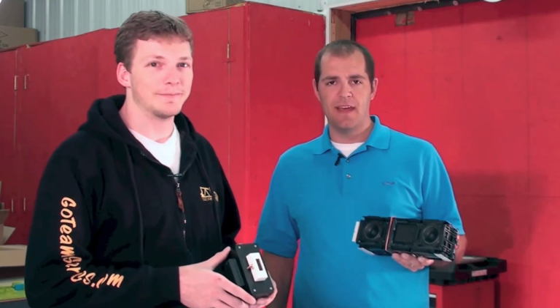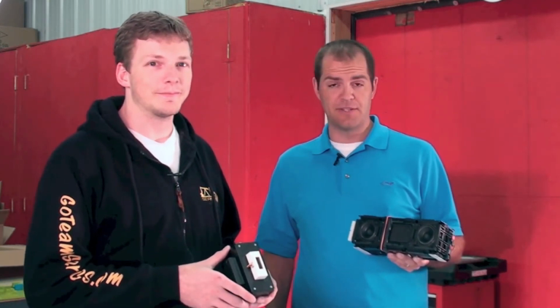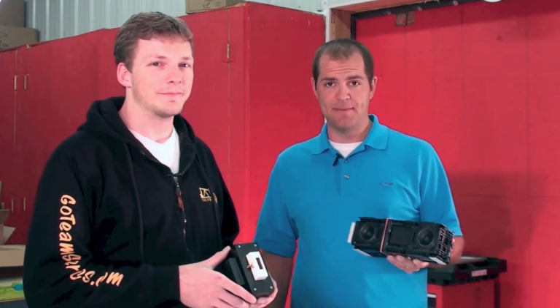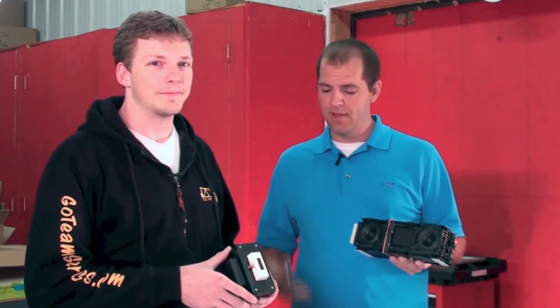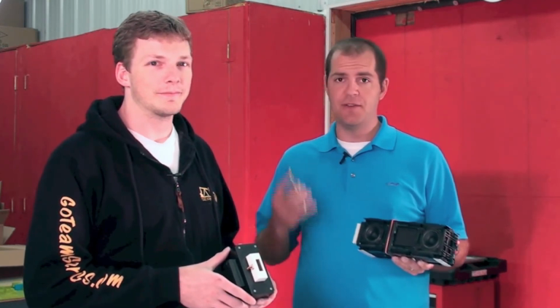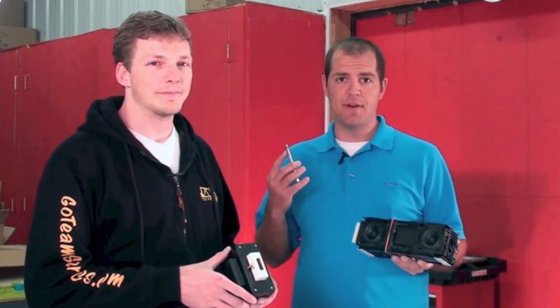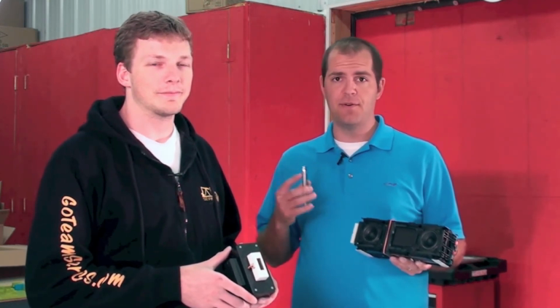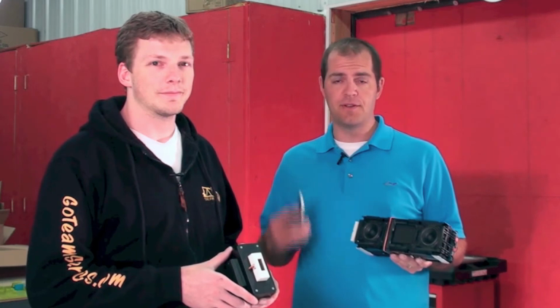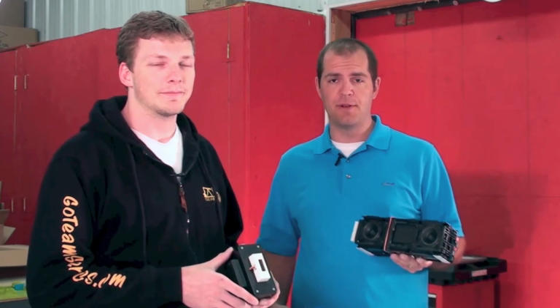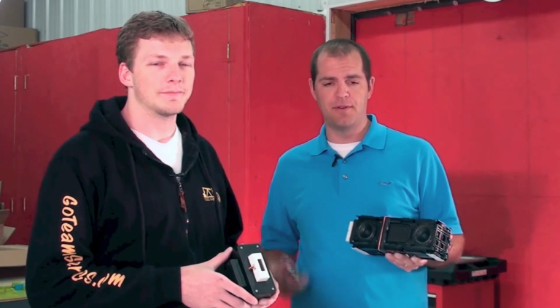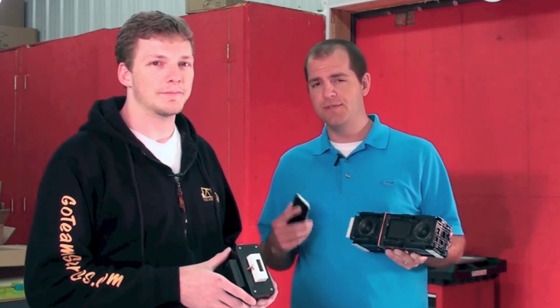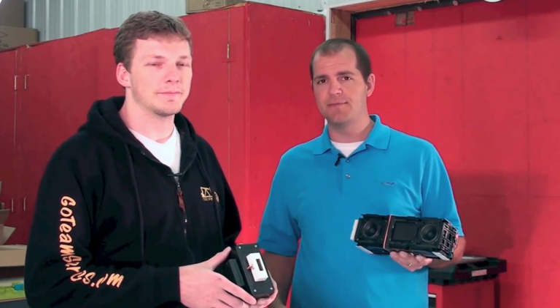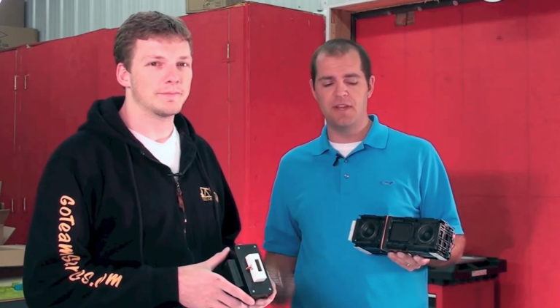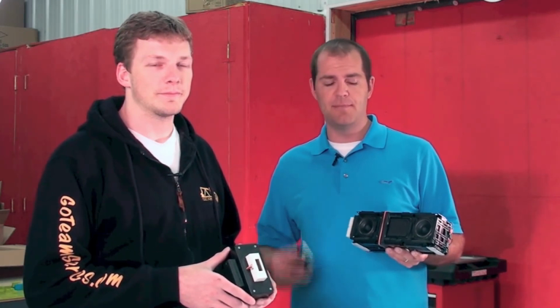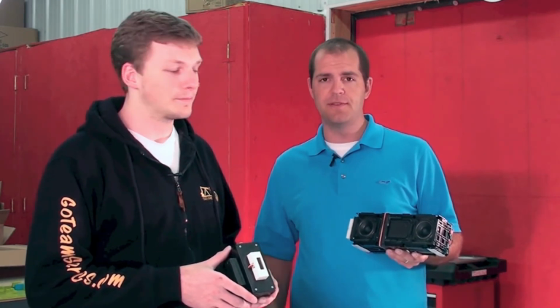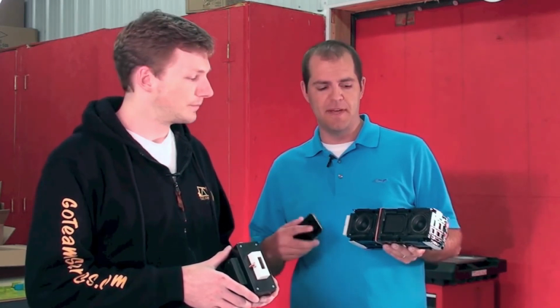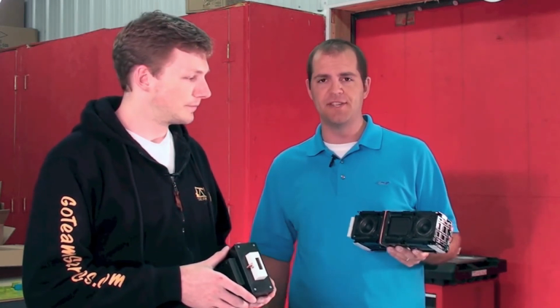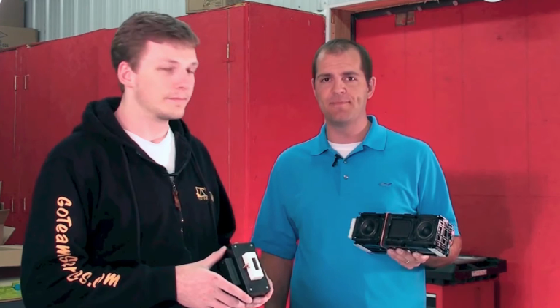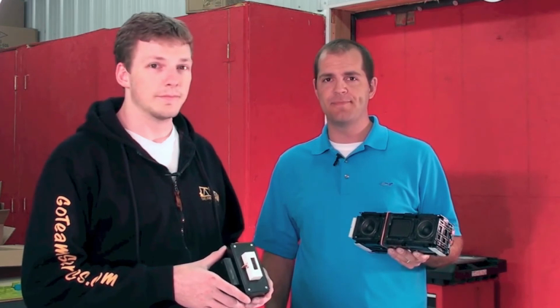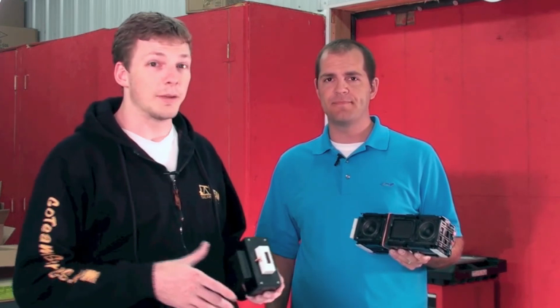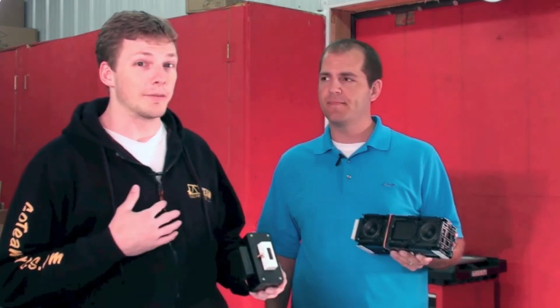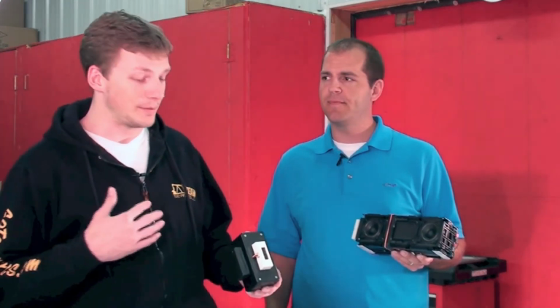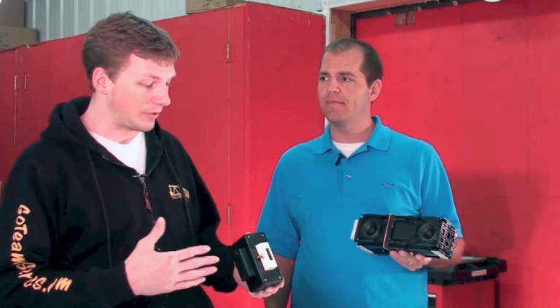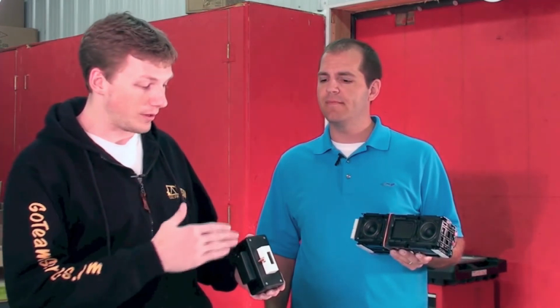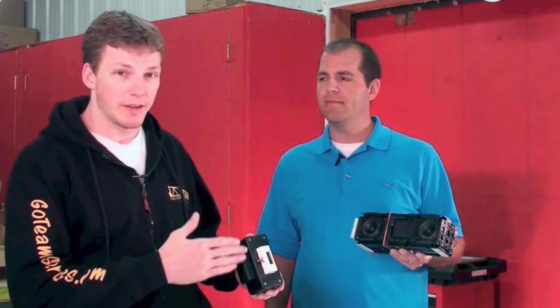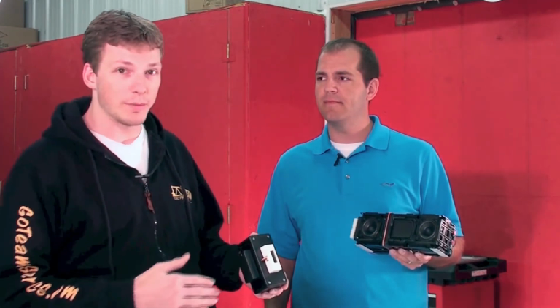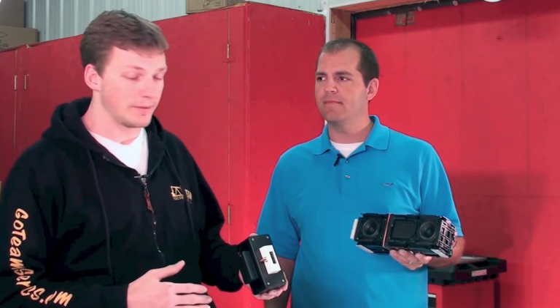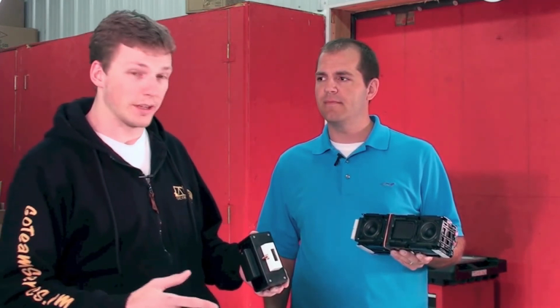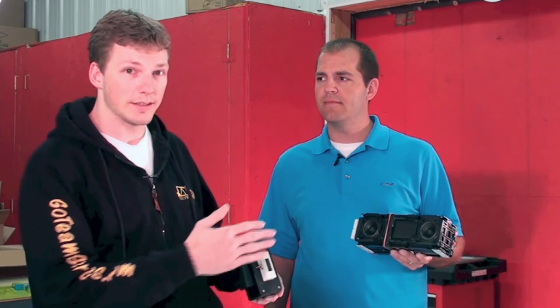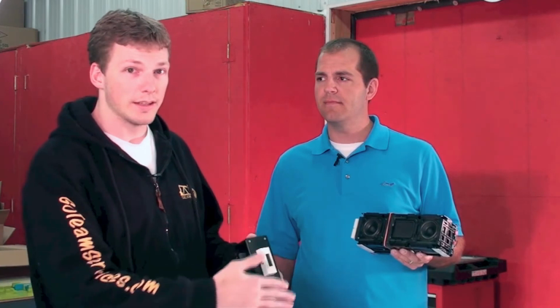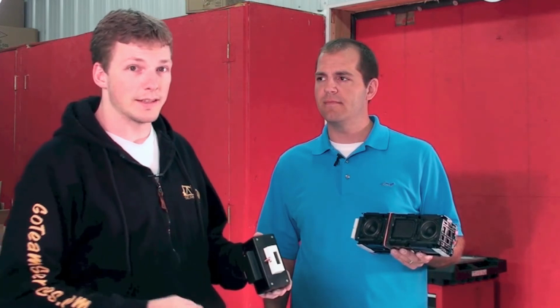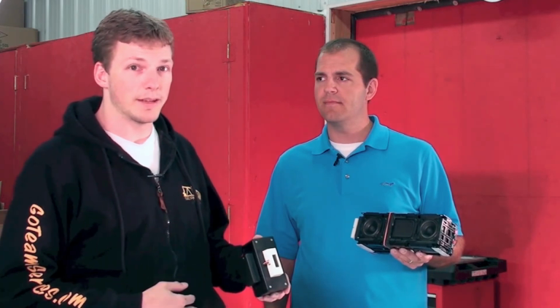How it works is quite simple. You use your smartphone or you control from your computer and you choose your custom tone. You upload it to the base station here. So then when someone like me comes up to your front door, you have your doorbell here, which is touchless, senses my presence.